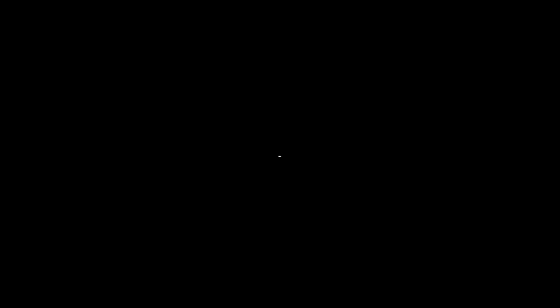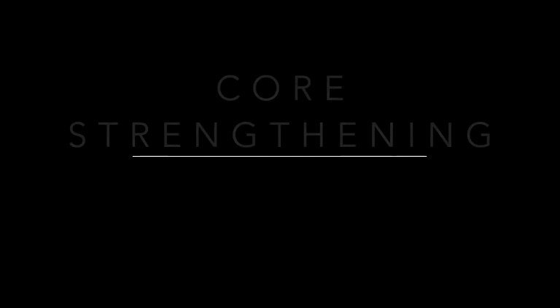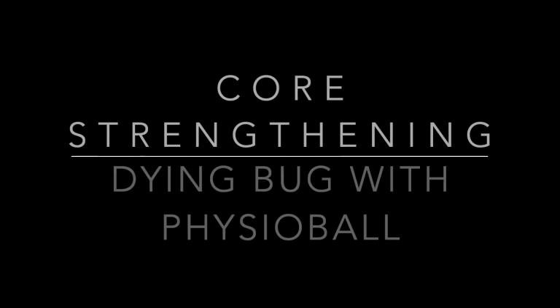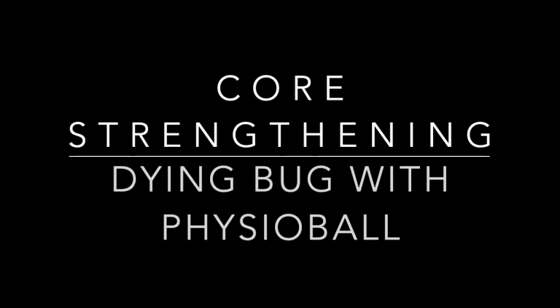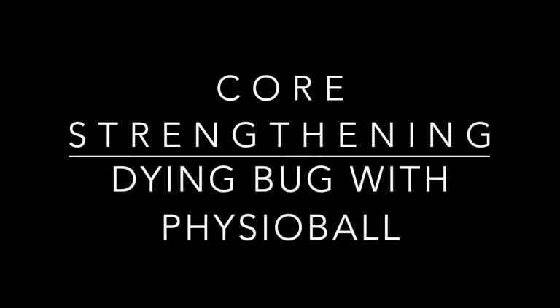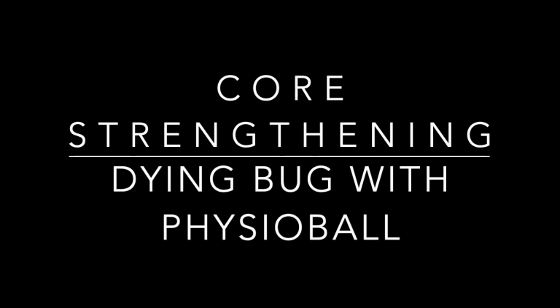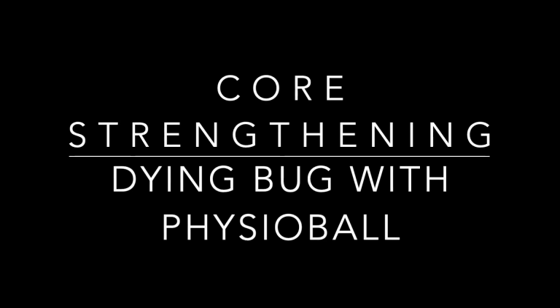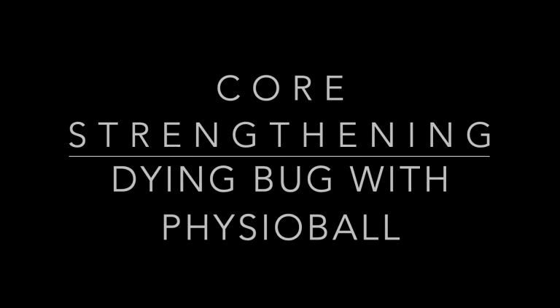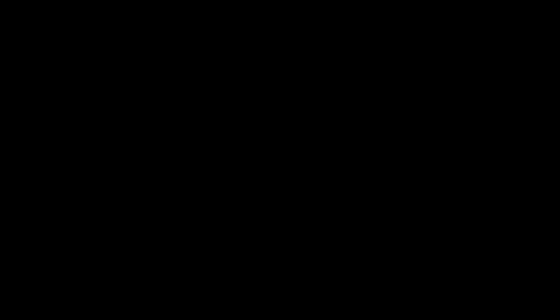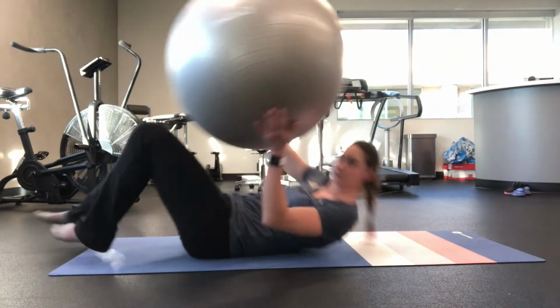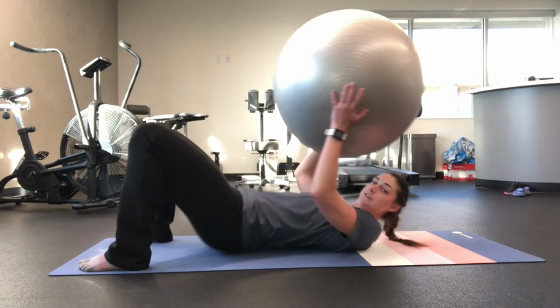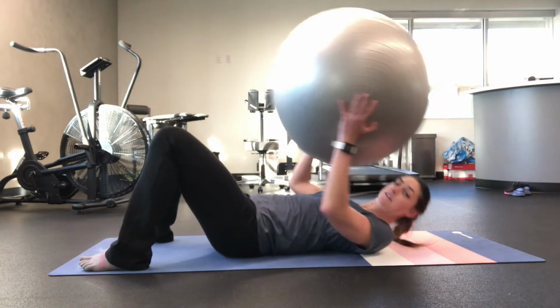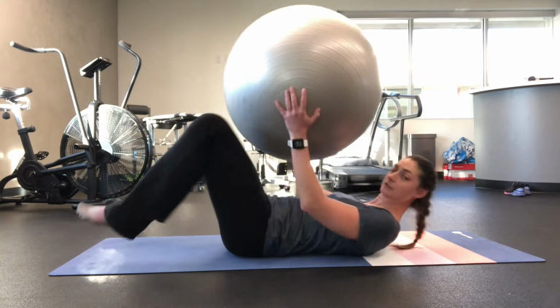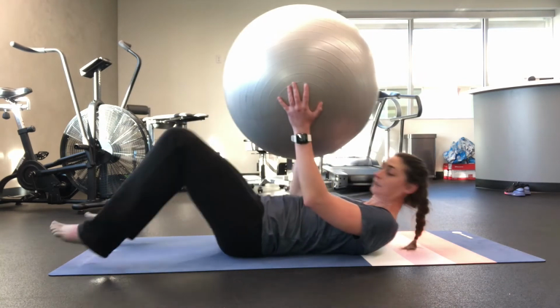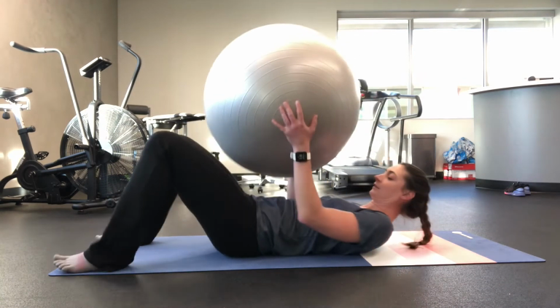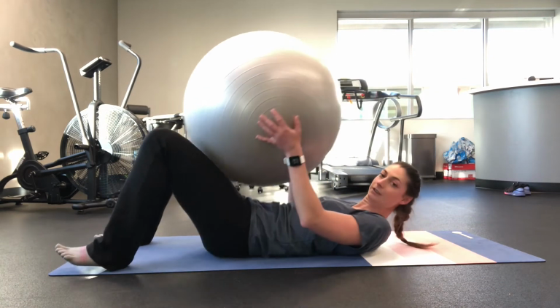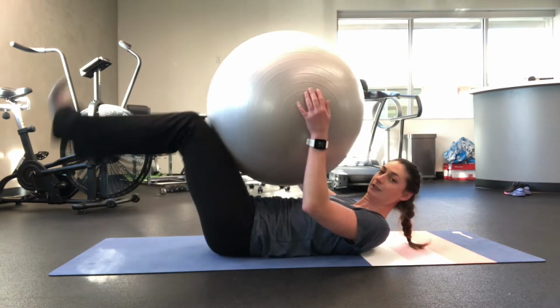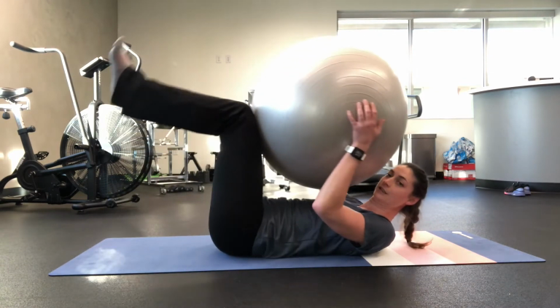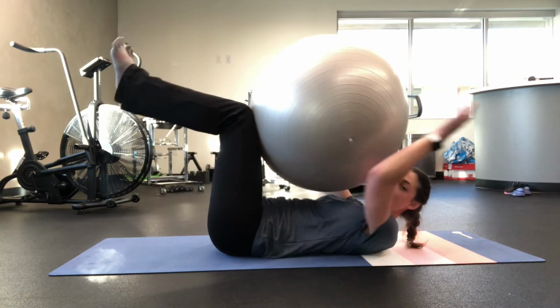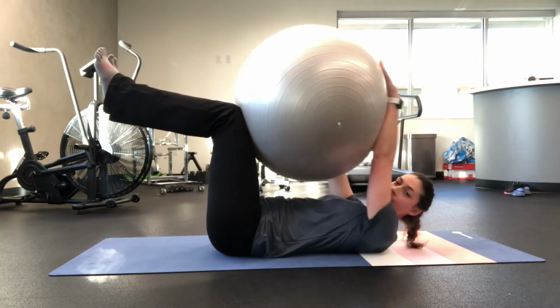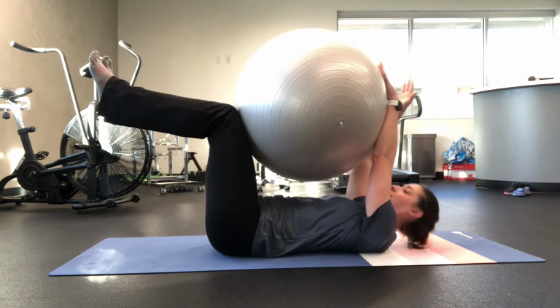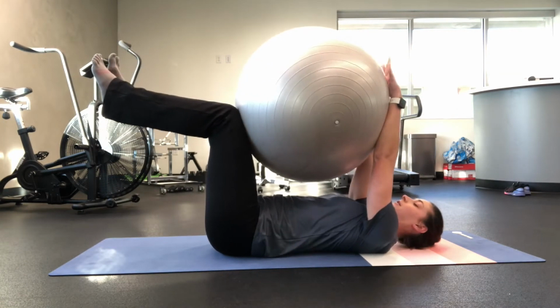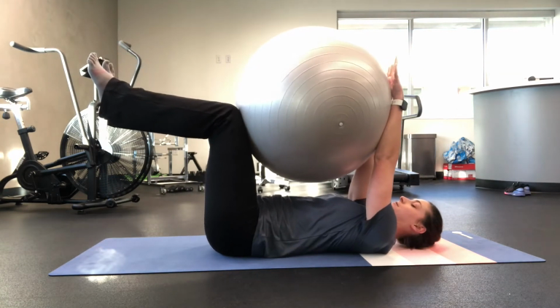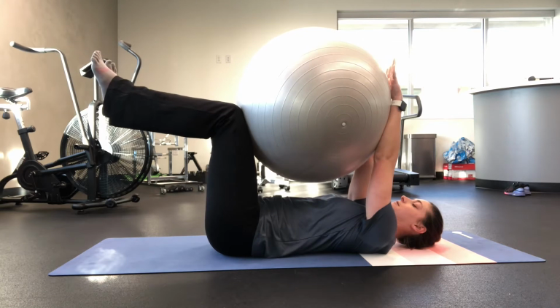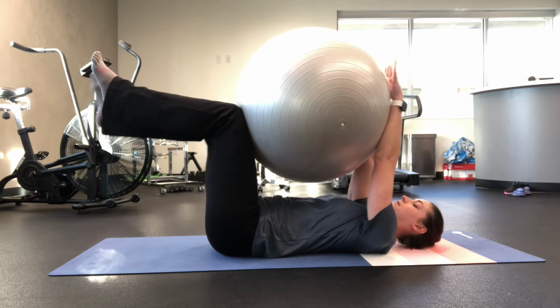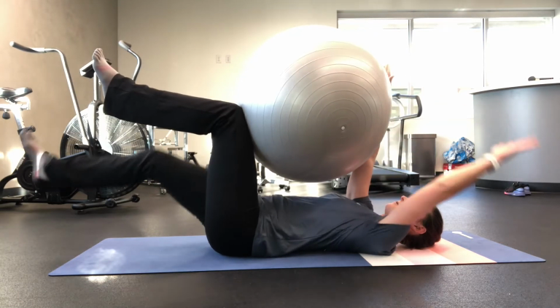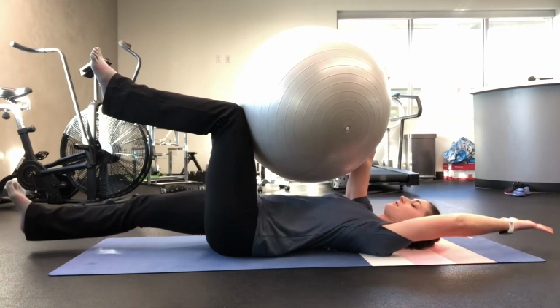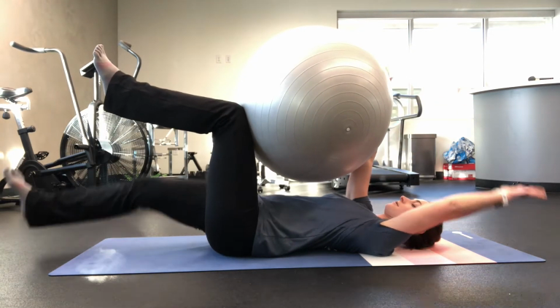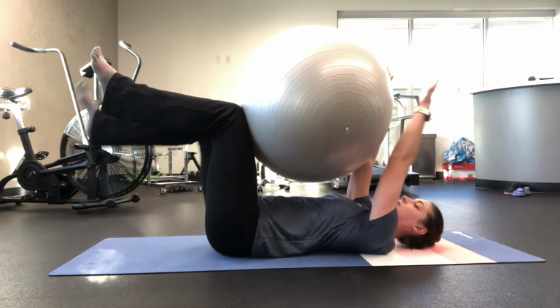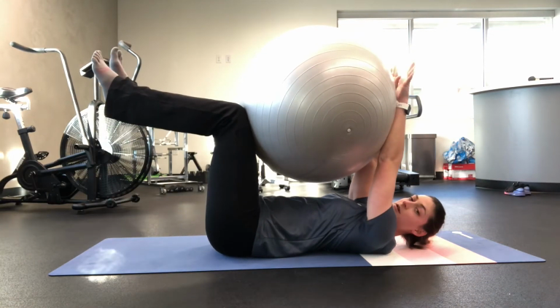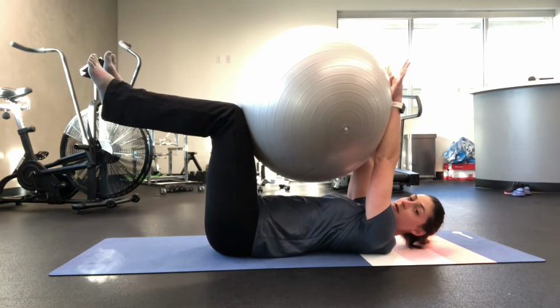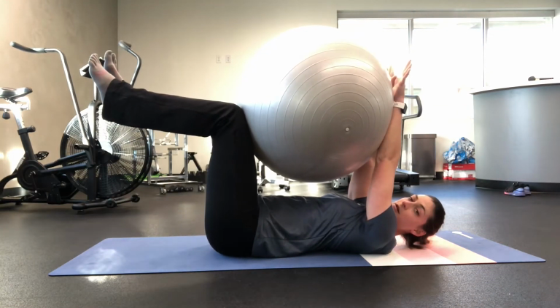Core Strengthening: Dying Bug with Physio Ball. Take a physio ball, lay on your back, and find yourself in a Dying Bug position with the ball between your forearms and your knees.